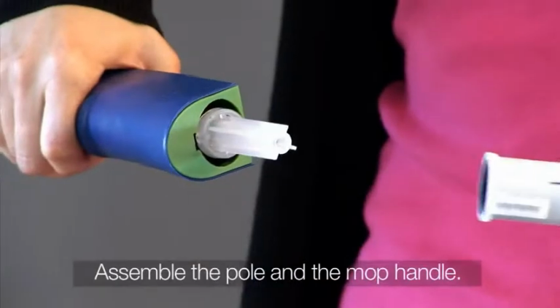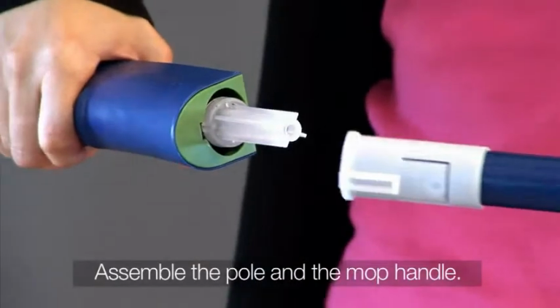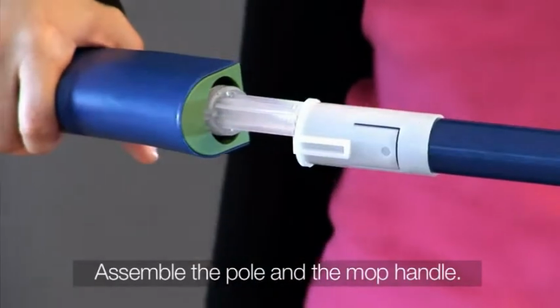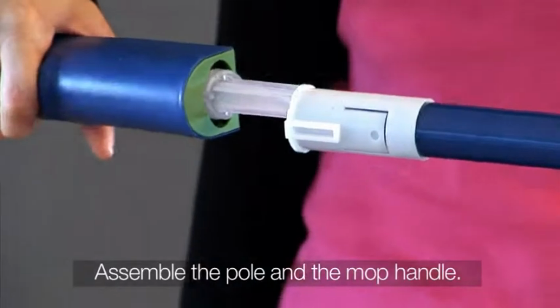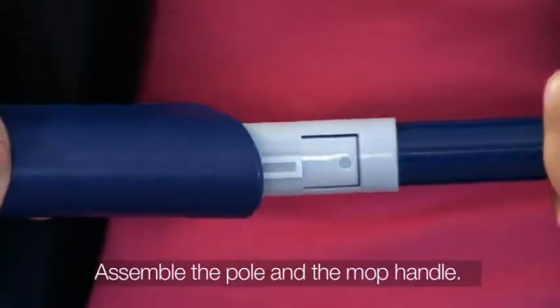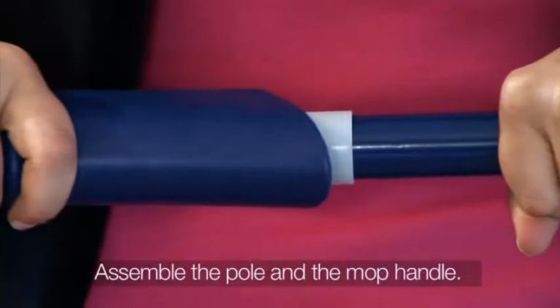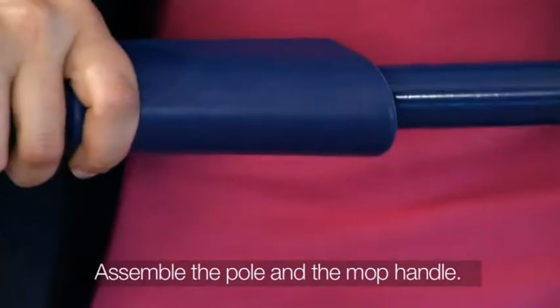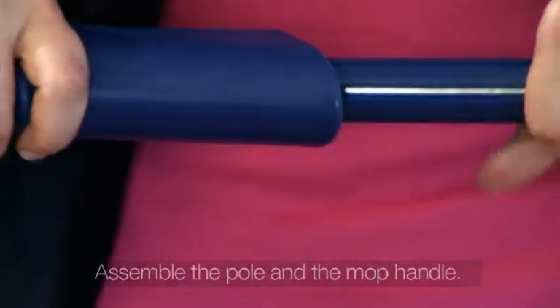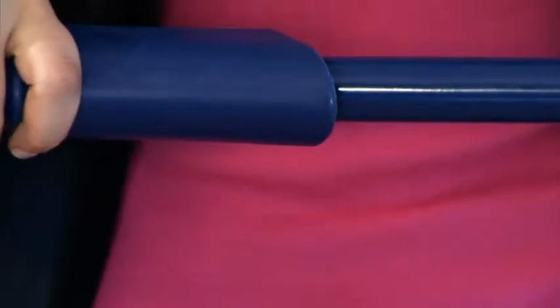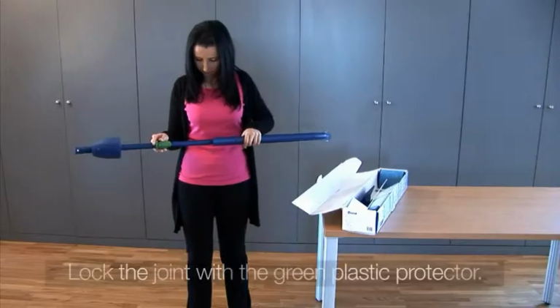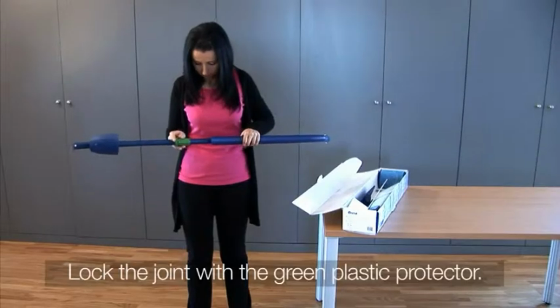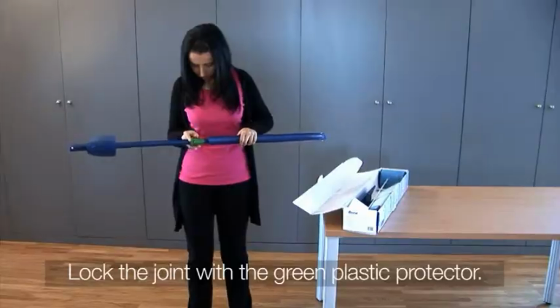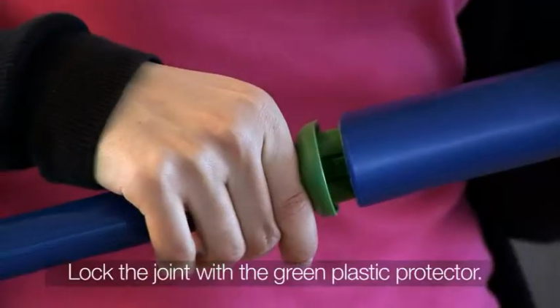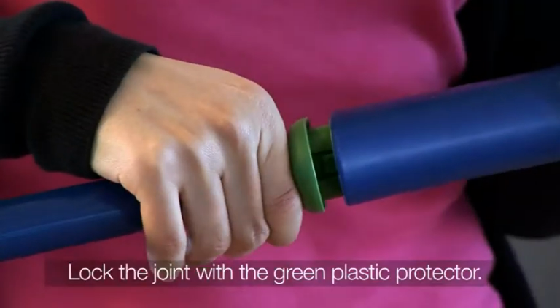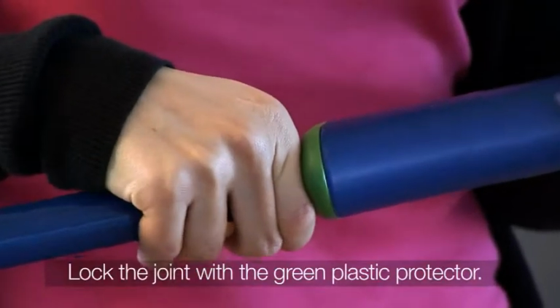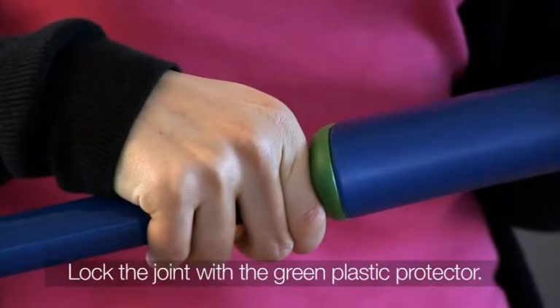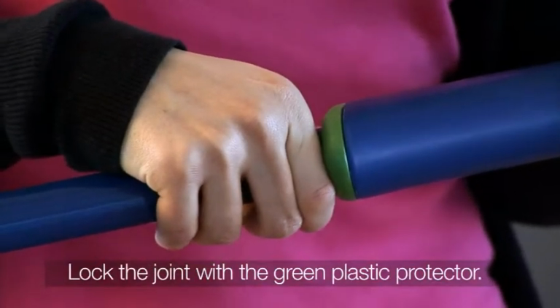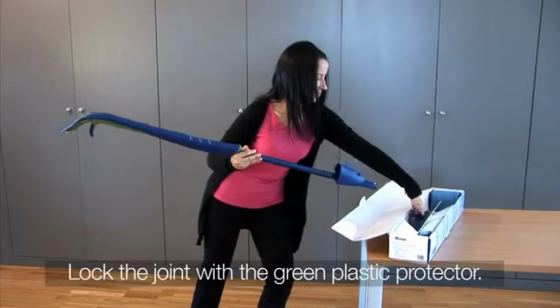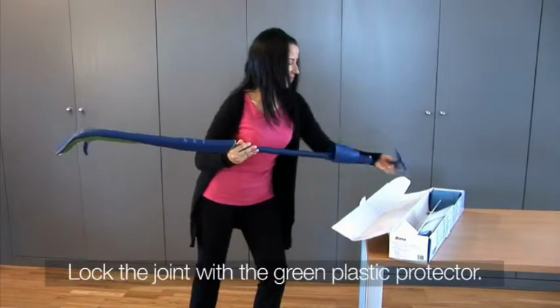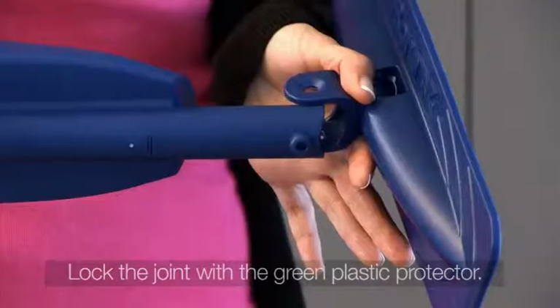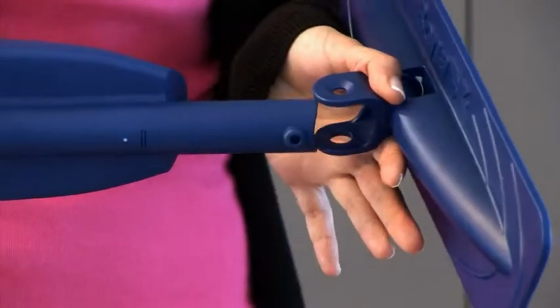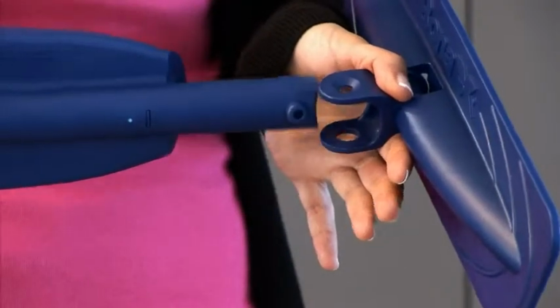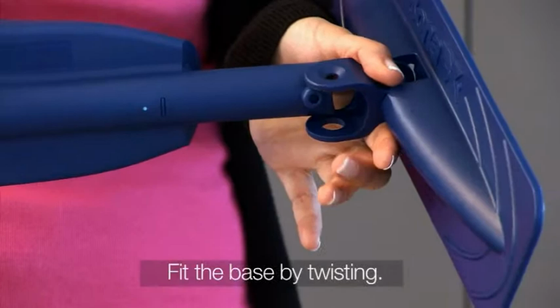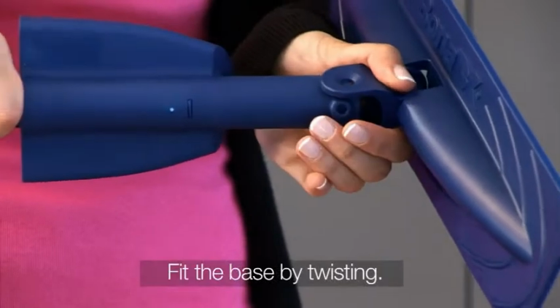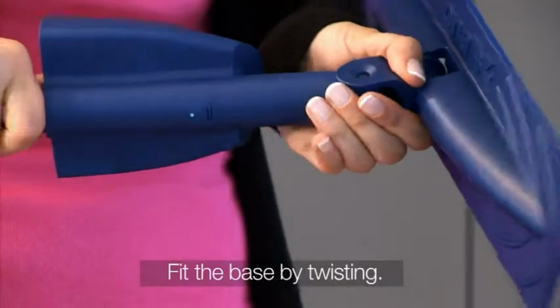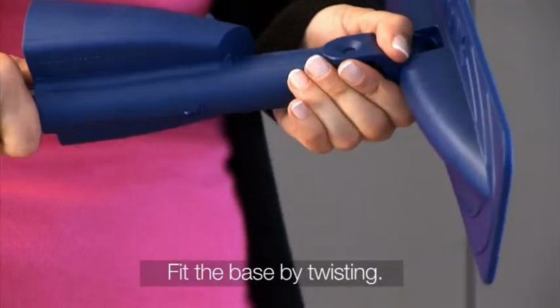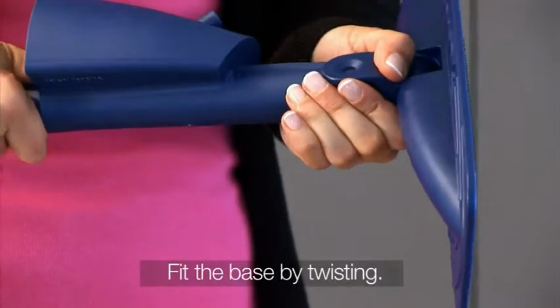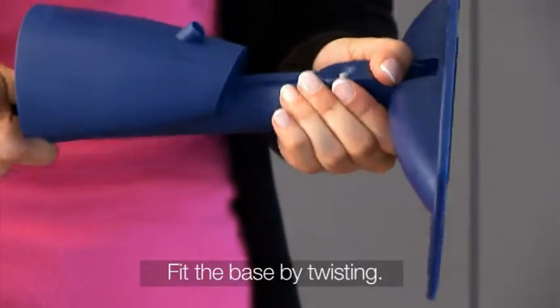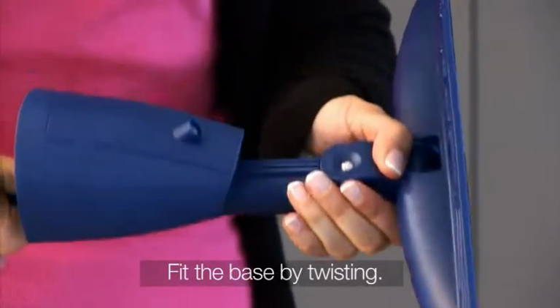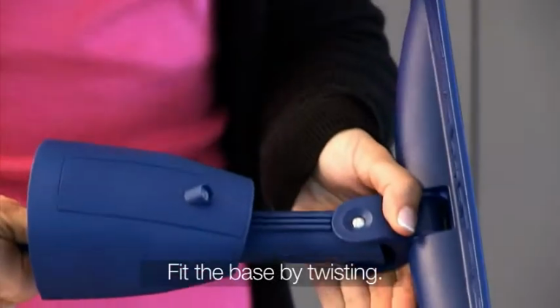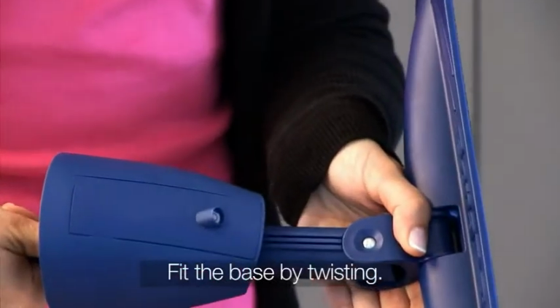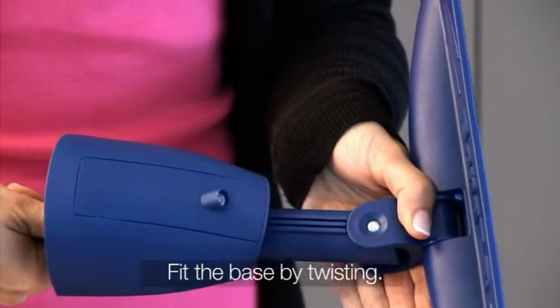Fit together the pole and the mop handle. Lock the joint by lifting the green plastic collar. Fit the pole into the base of the mop by locking the retractable buttons into the small holes in the support.